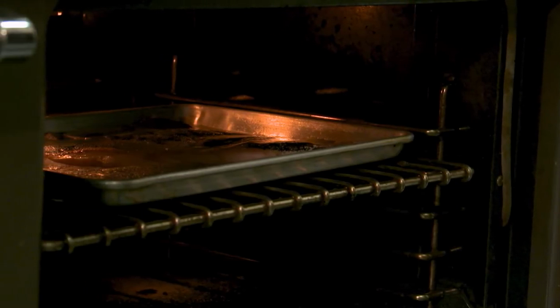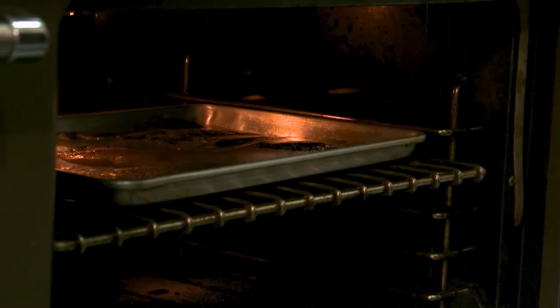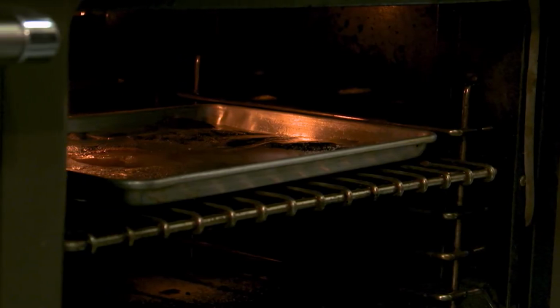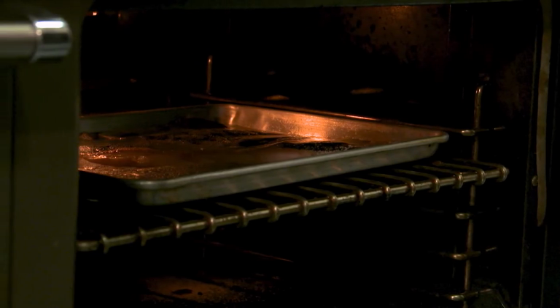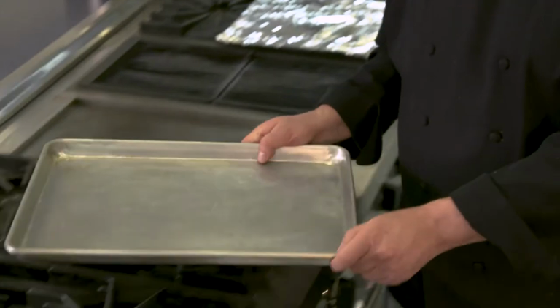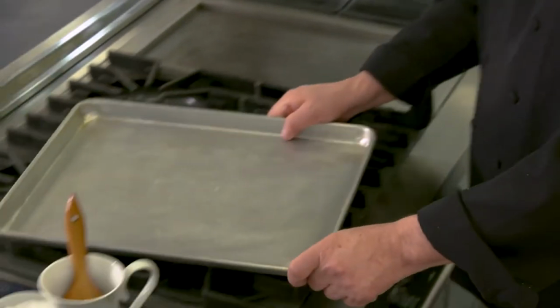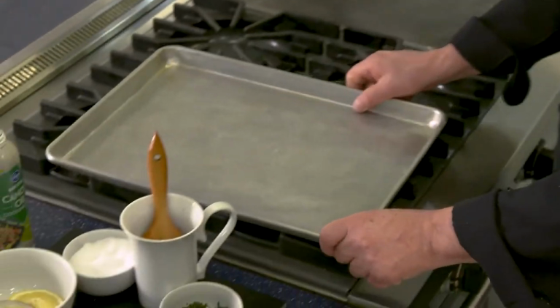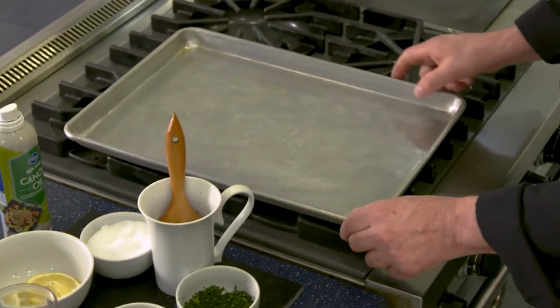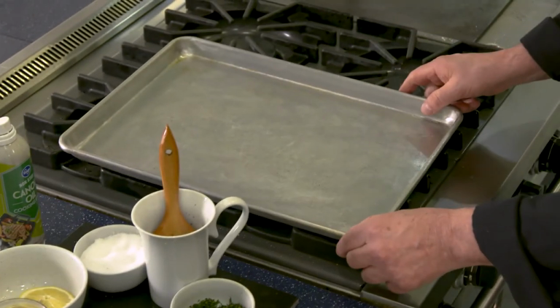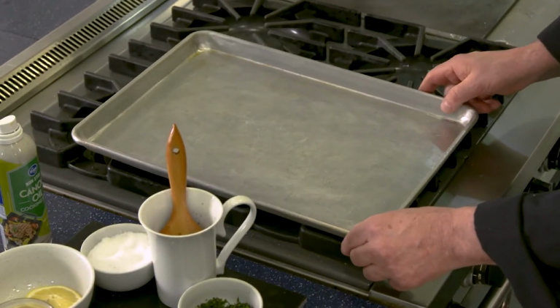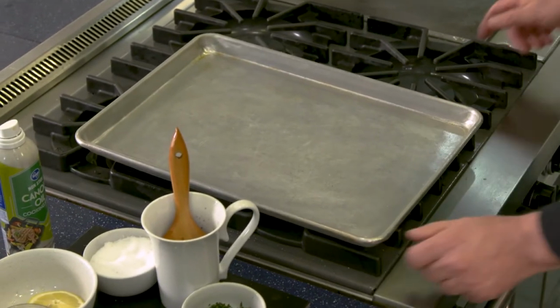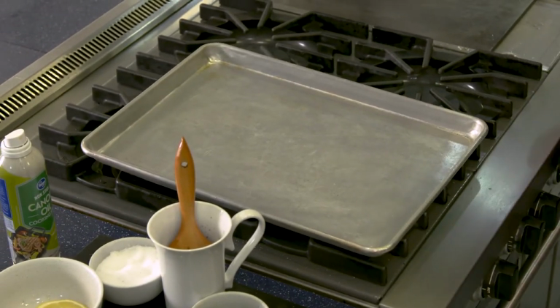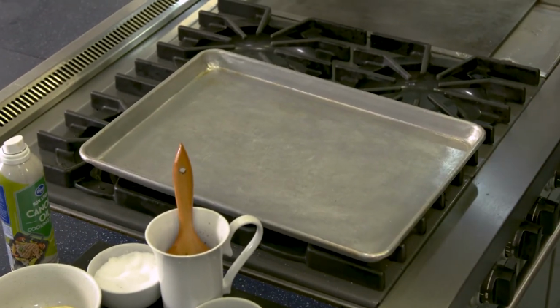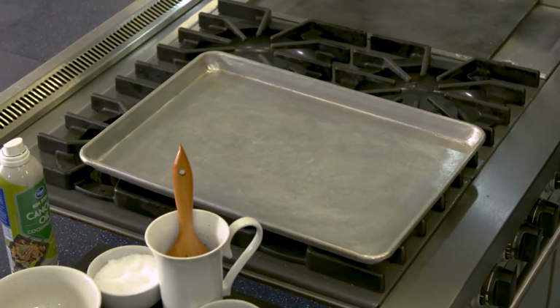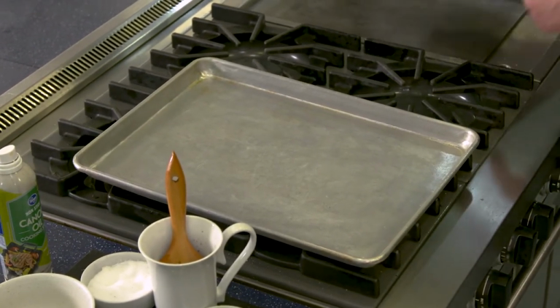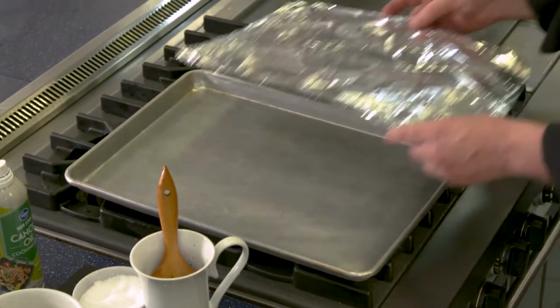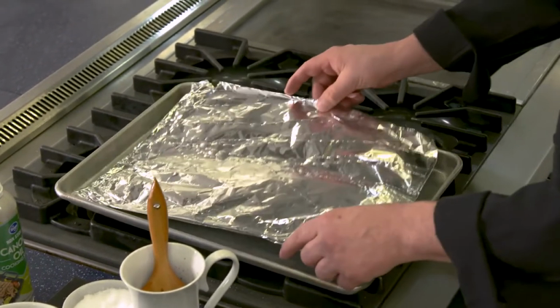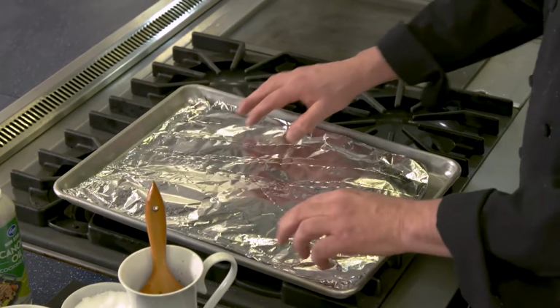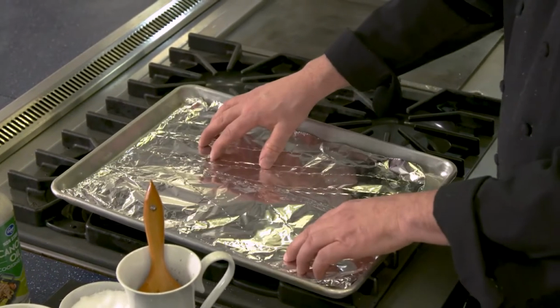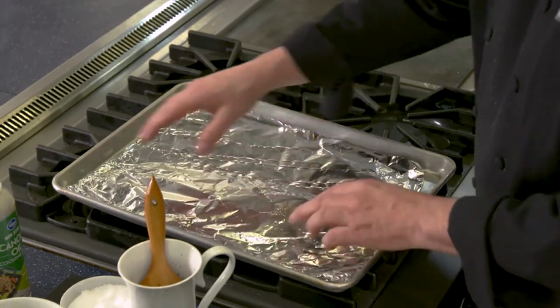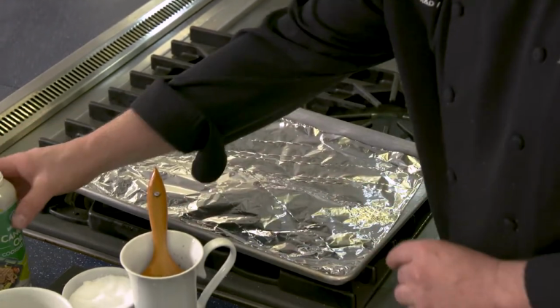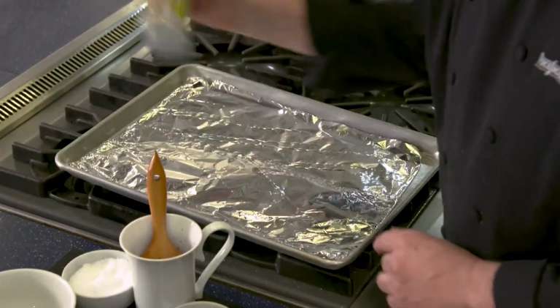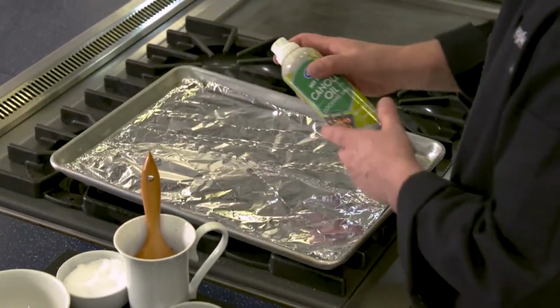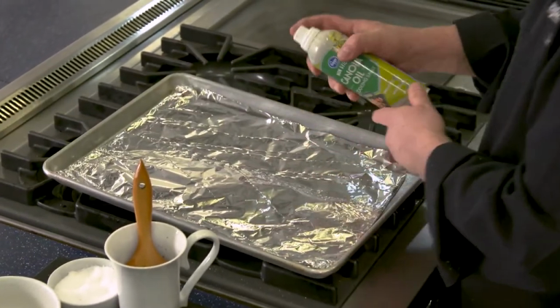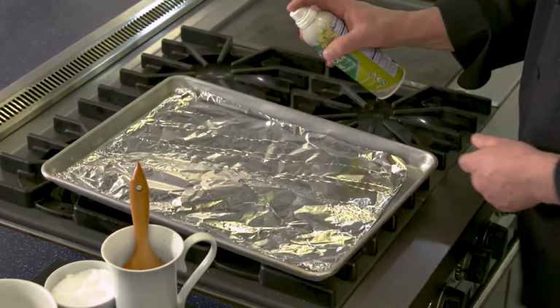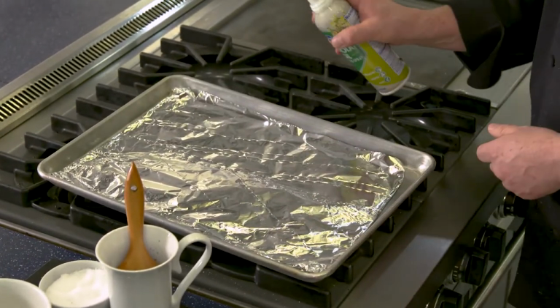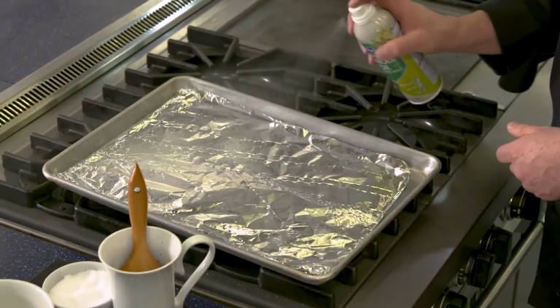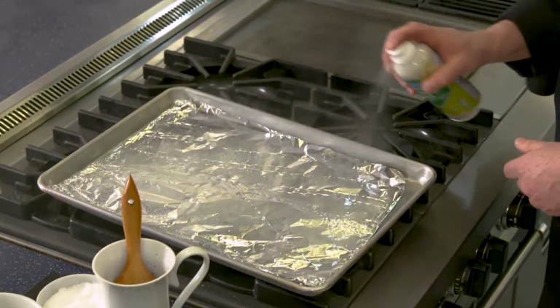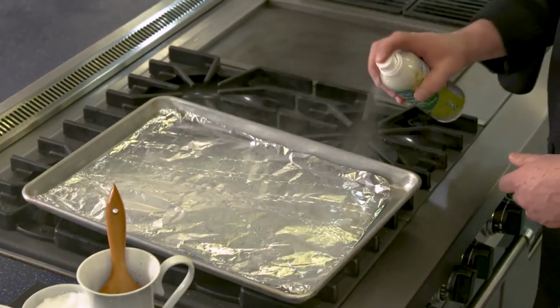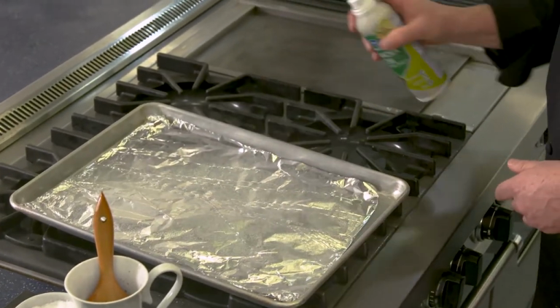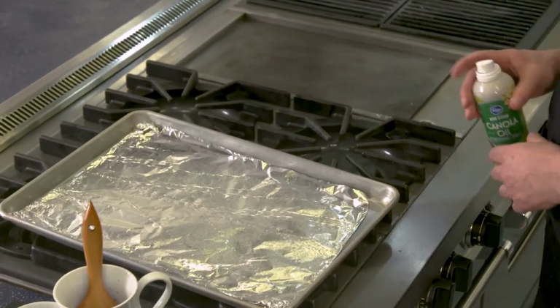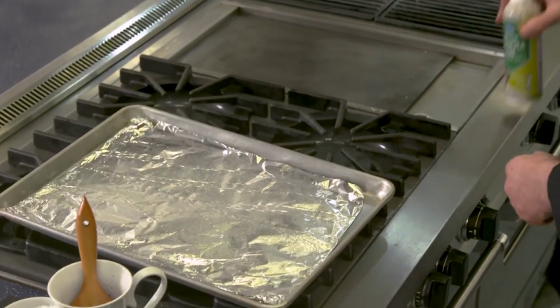As your oven is preheating, prepare your baking pan by lining it with foil with the shiny side up. Next, take your foil covered pan and apply cooking oil or spray oil on the surface.